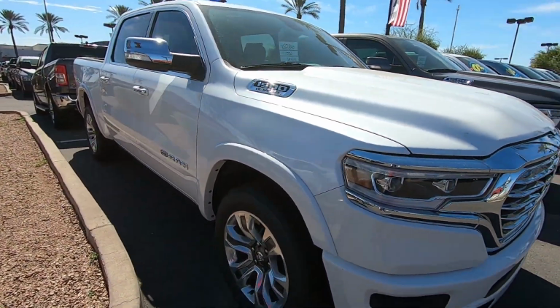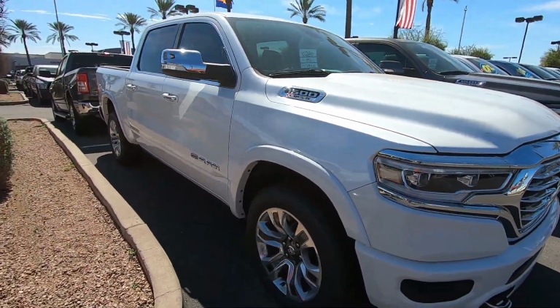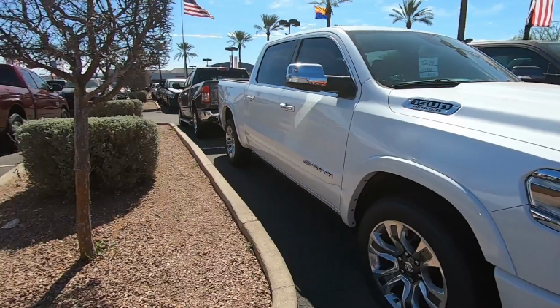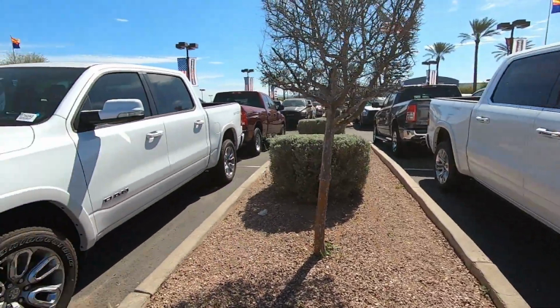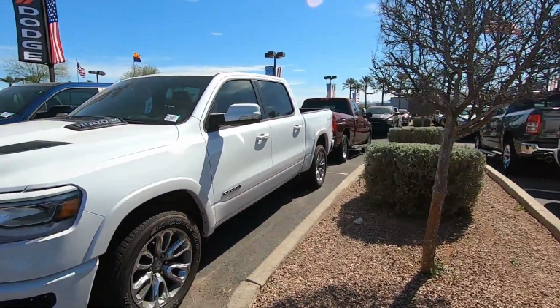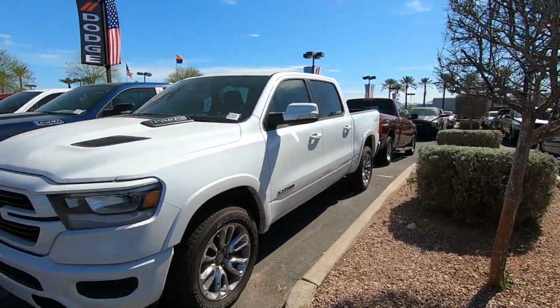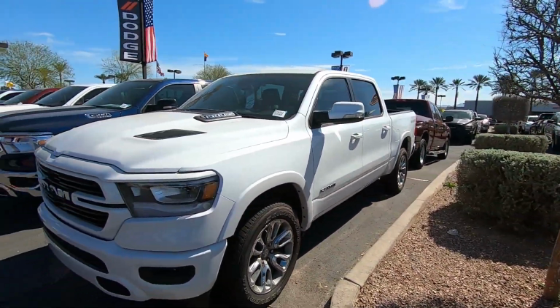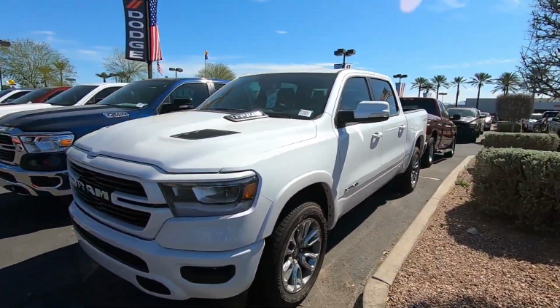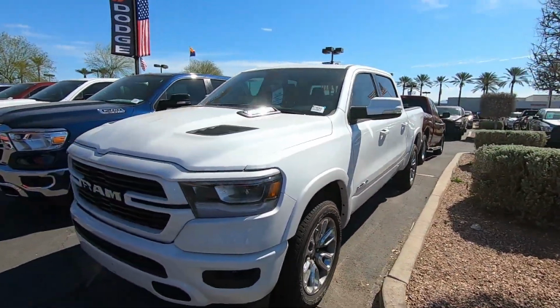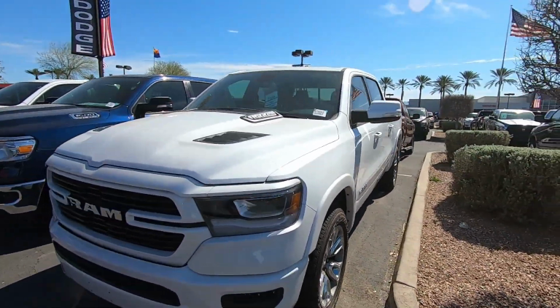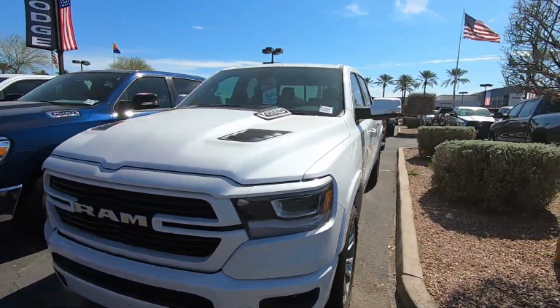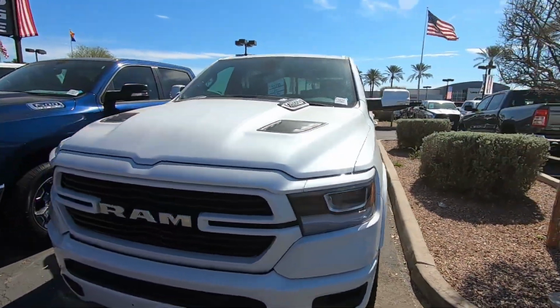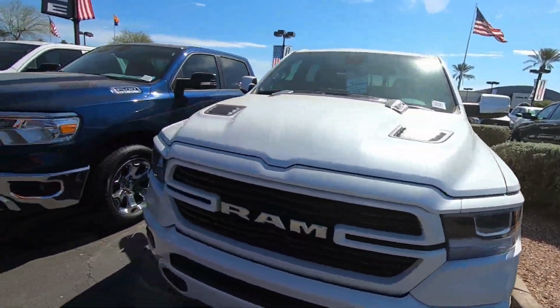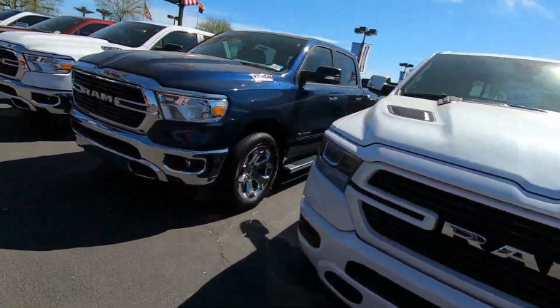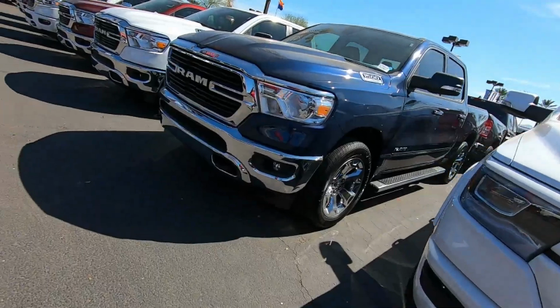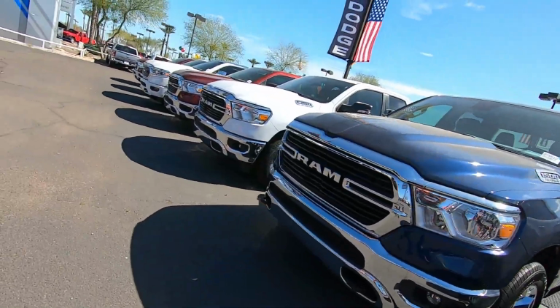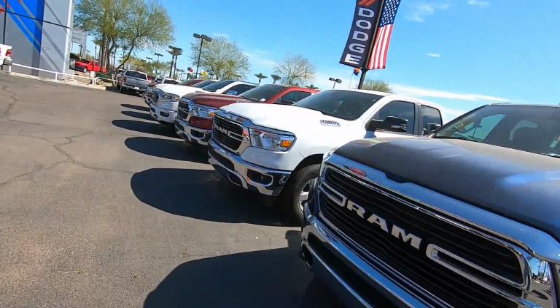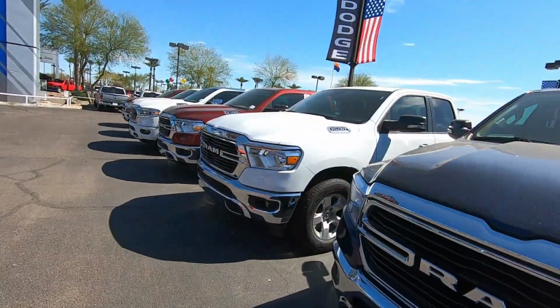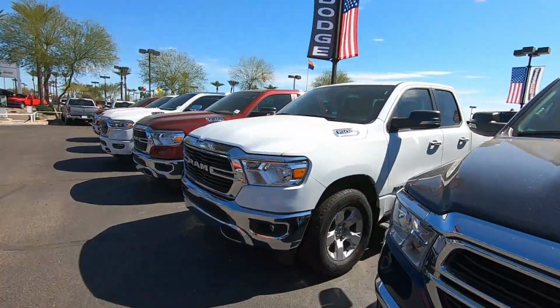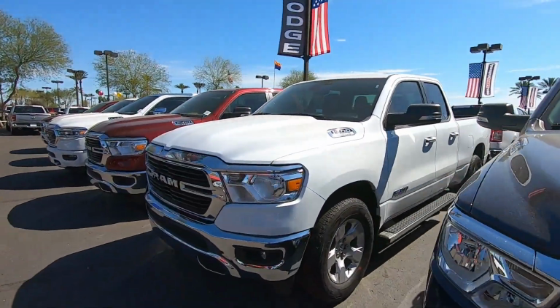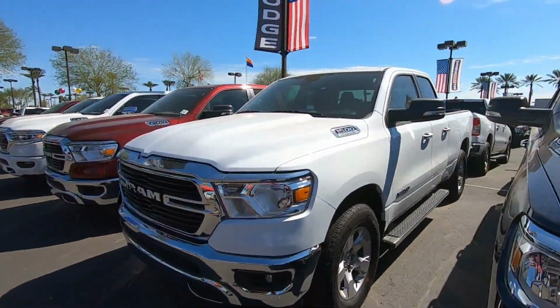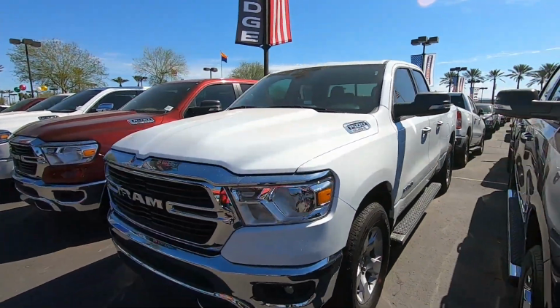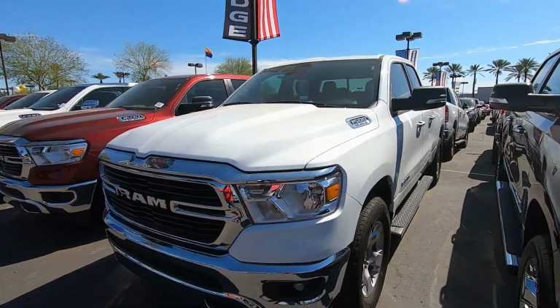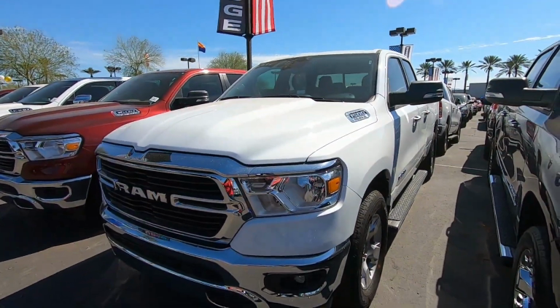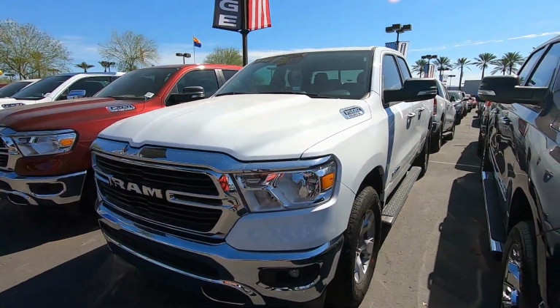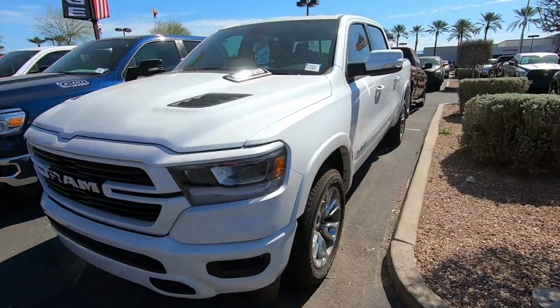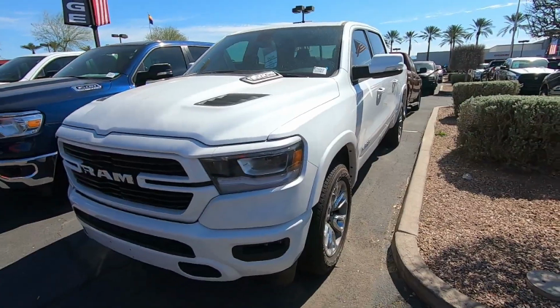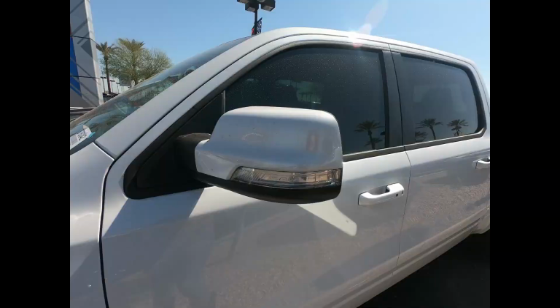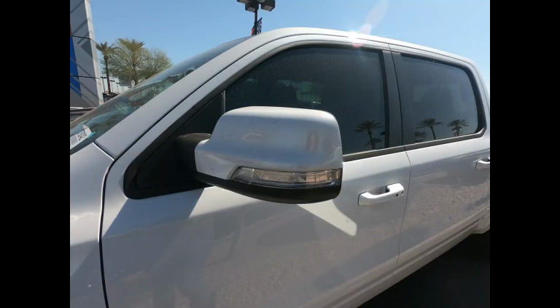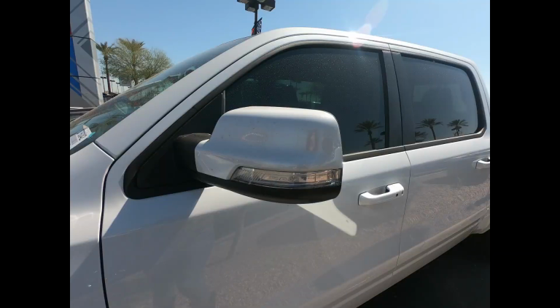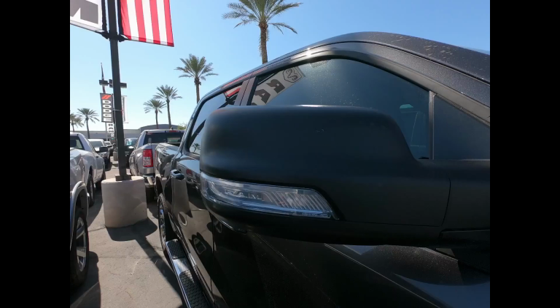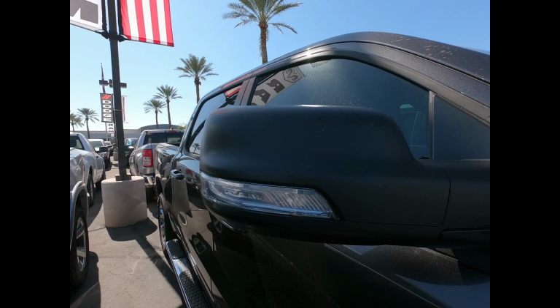If you're interested in the mirror cover, since there are so many colors out there, please go to our website and message us your VIN so we can get you the correct mirror cover color for your truck. Don't forget to follow us on our Instagram page and subscribe to our YouTube channel. Mopar Wholesale Parts — thanks for watching.